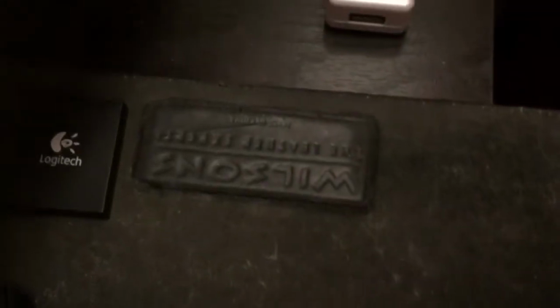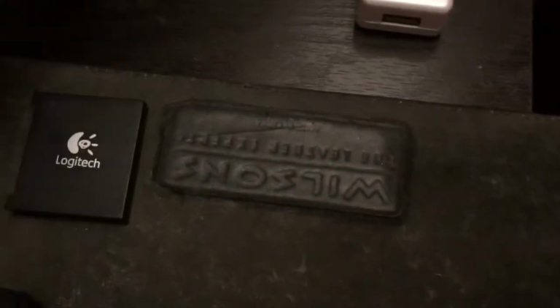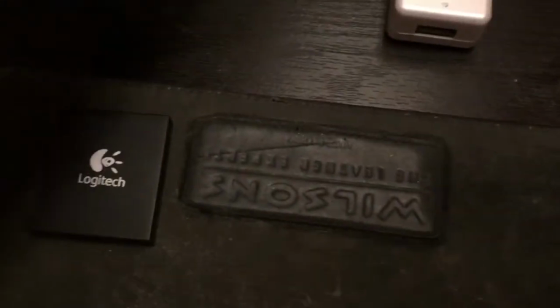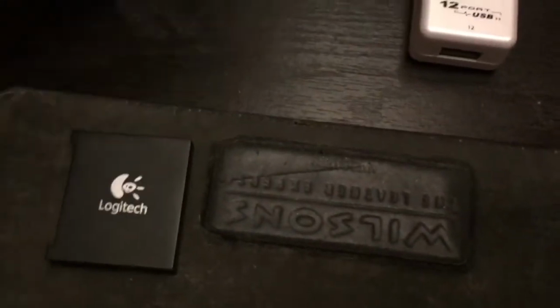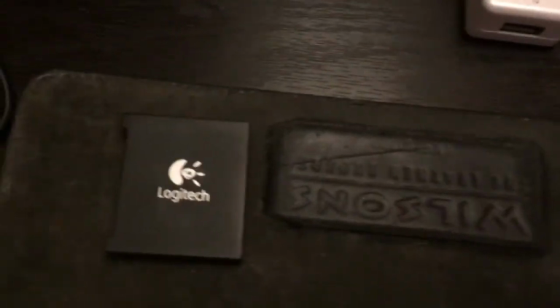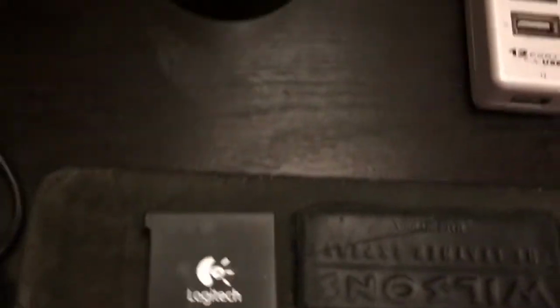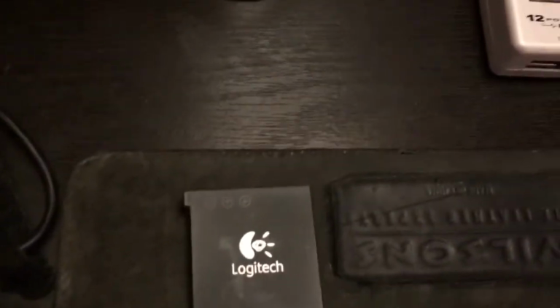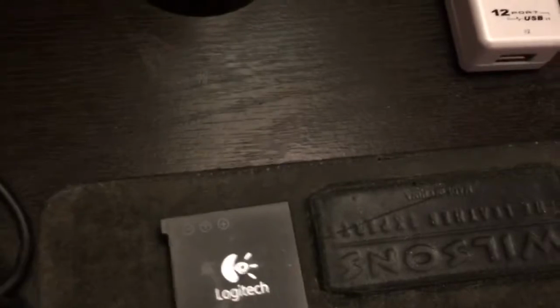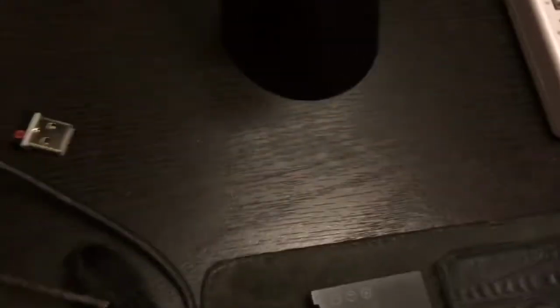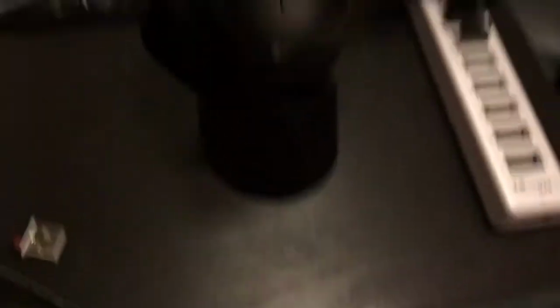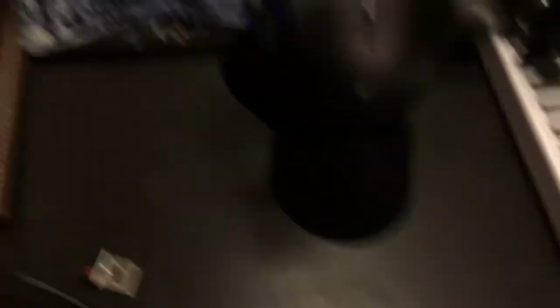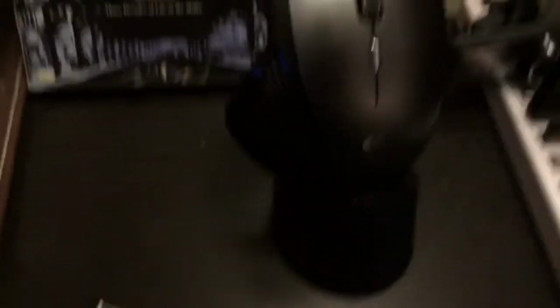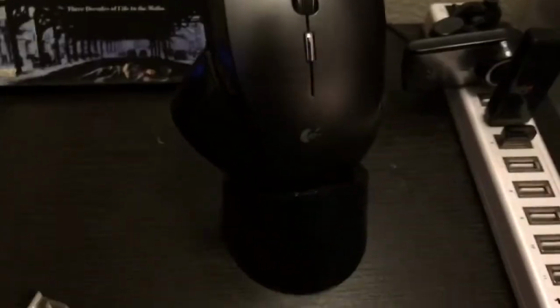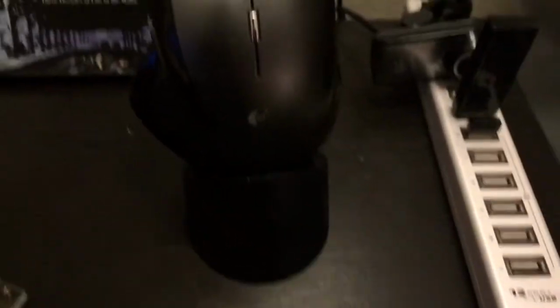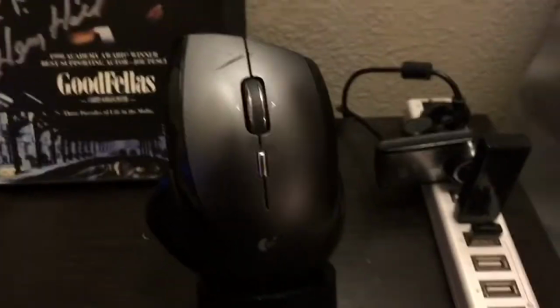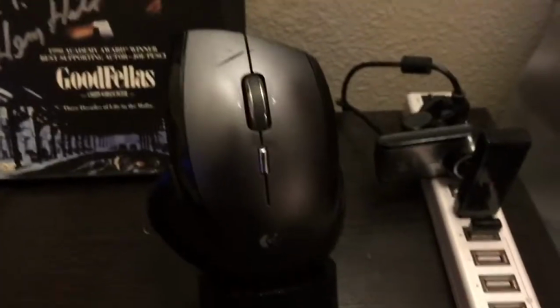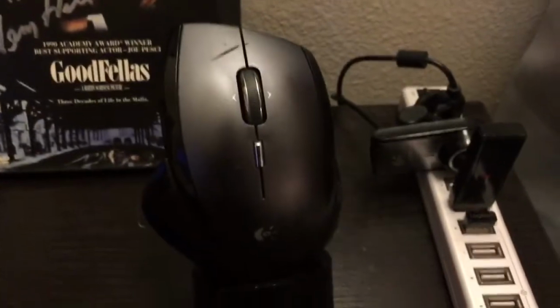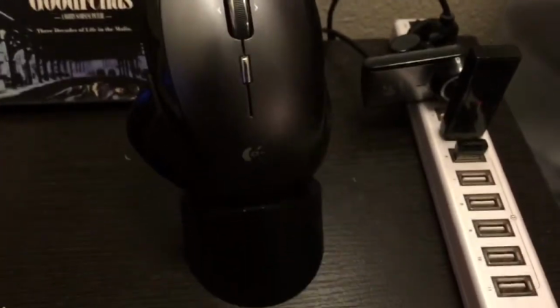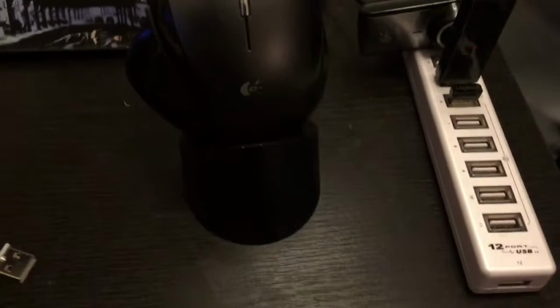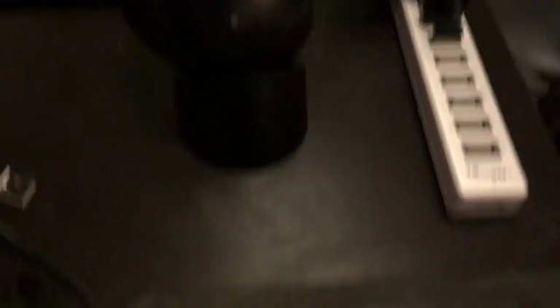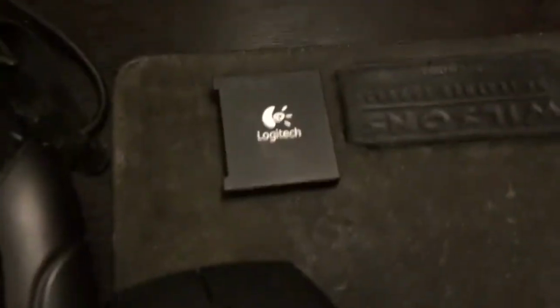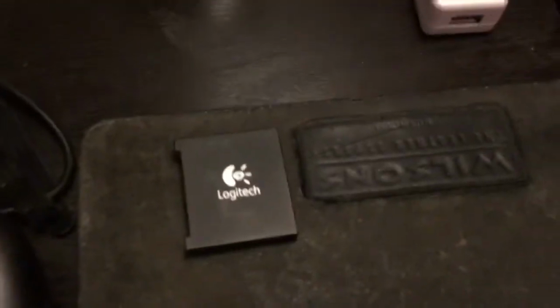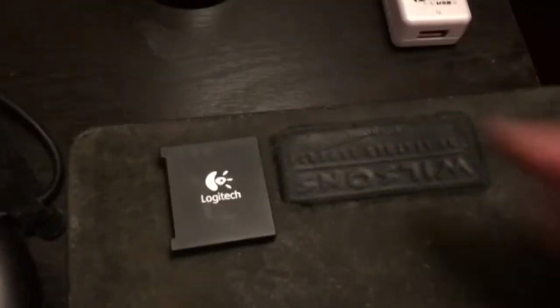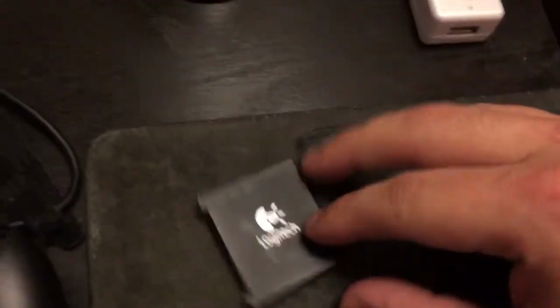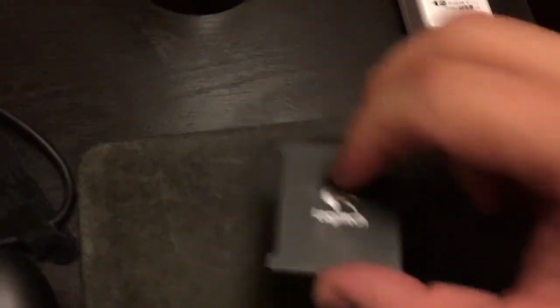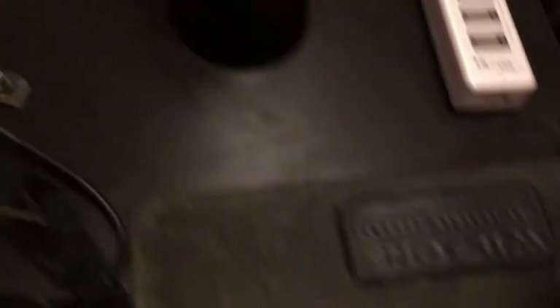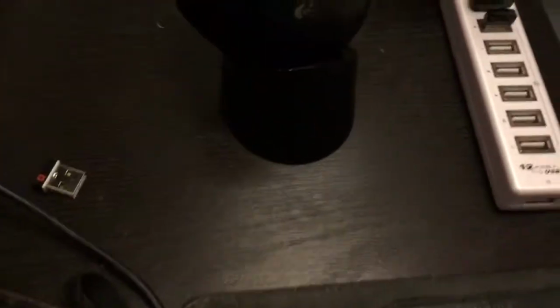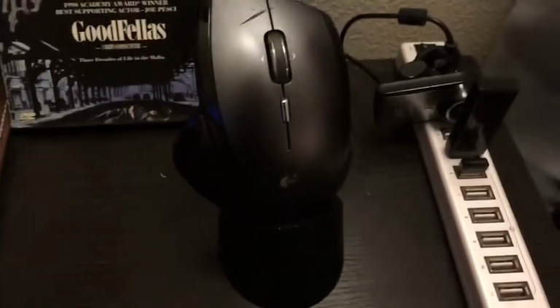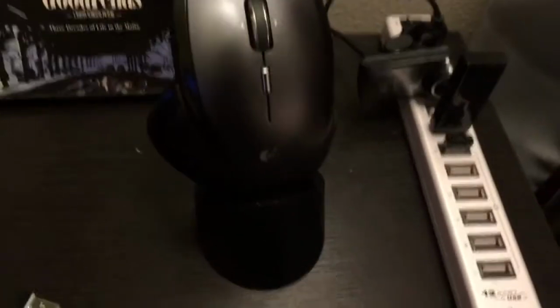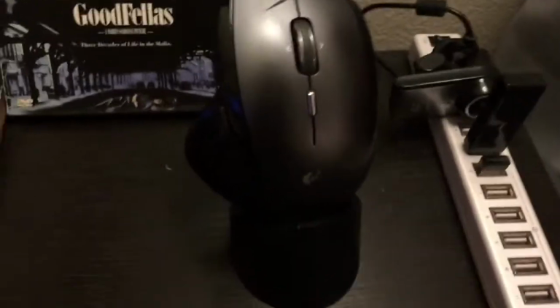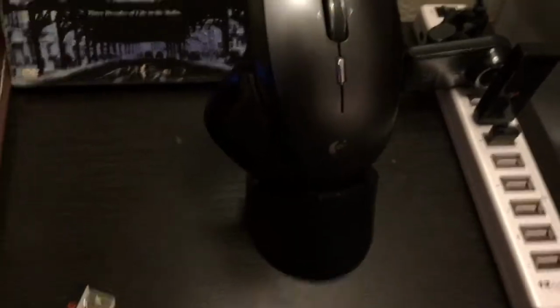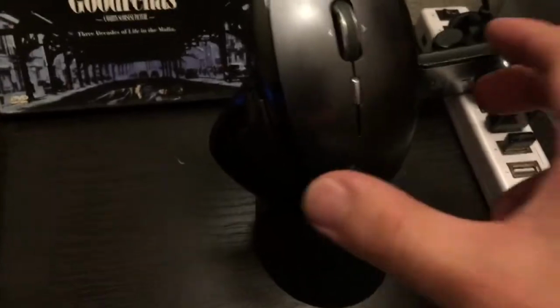So I replaced the battery and it still didn't work. You can see it's not charging. I replaced the battery — this is the old one, I got a new one — but the problem persisted.